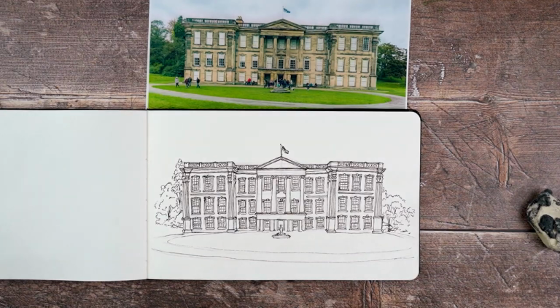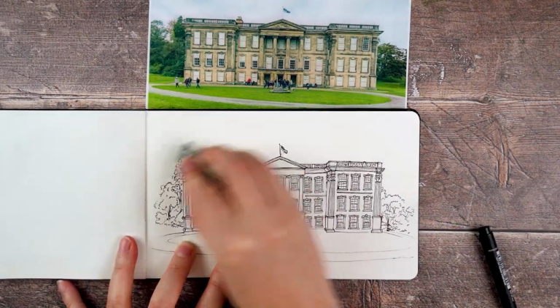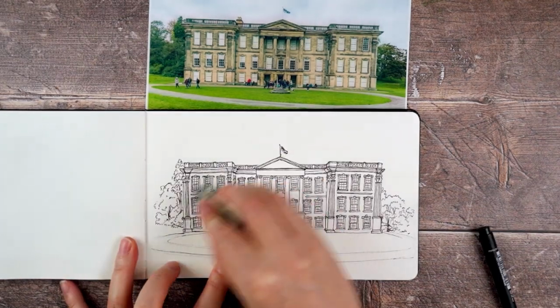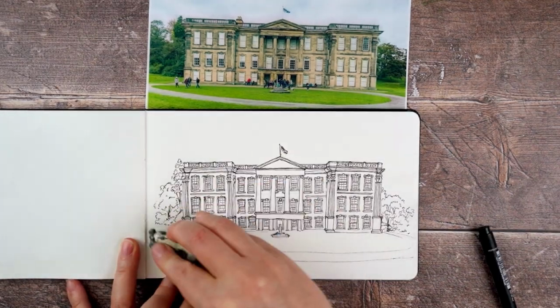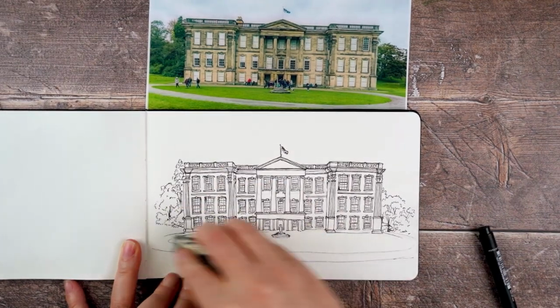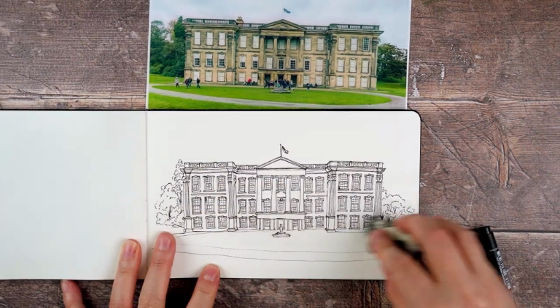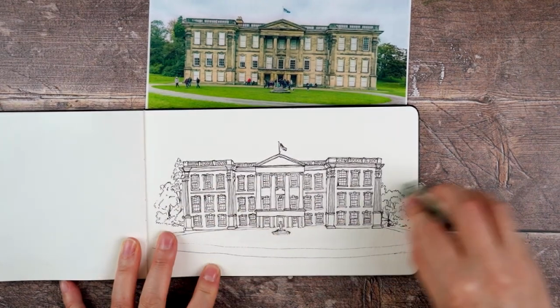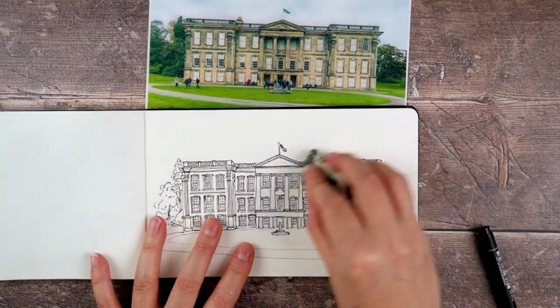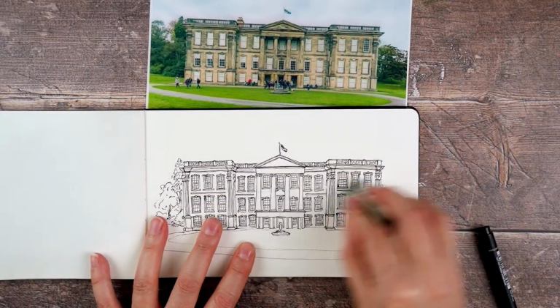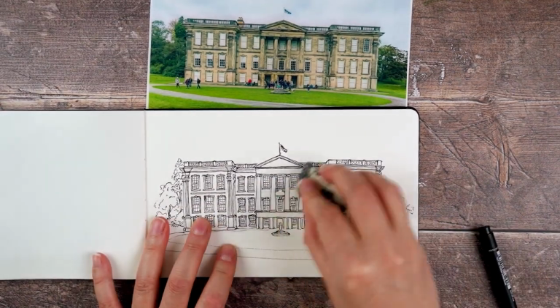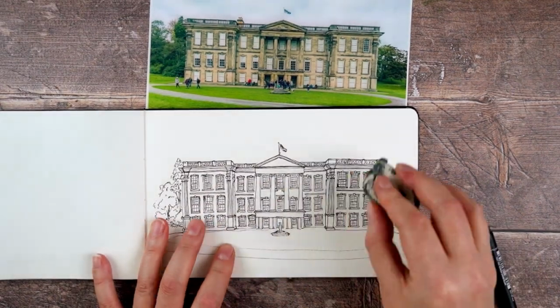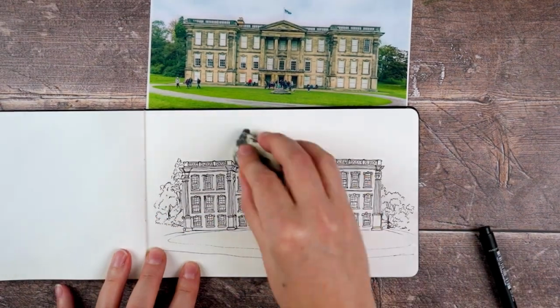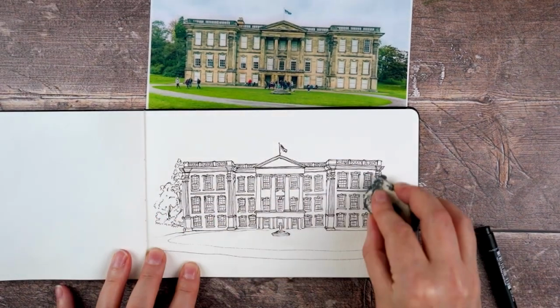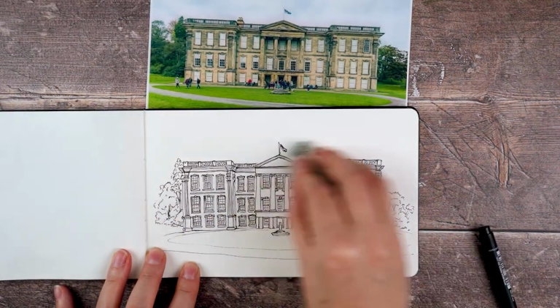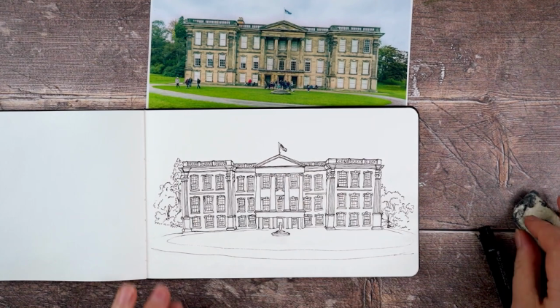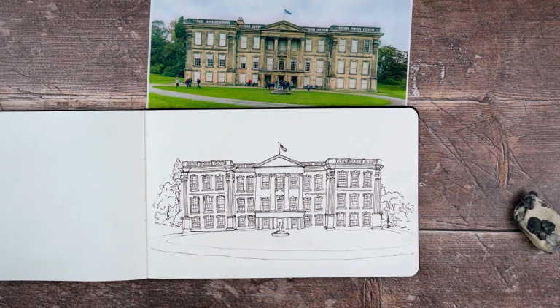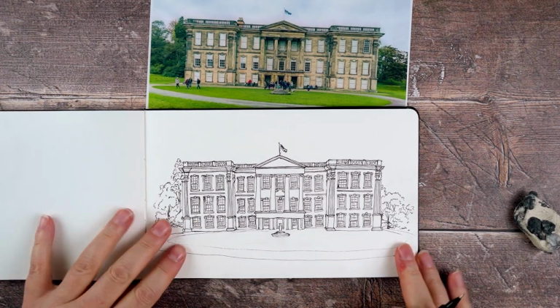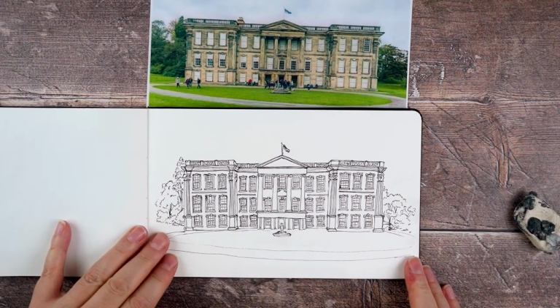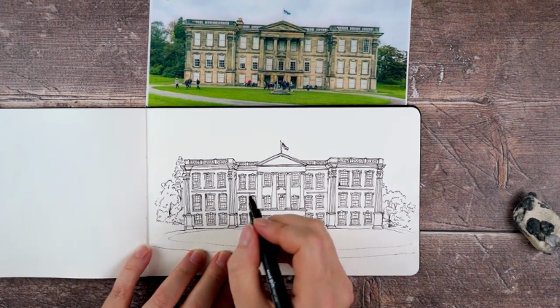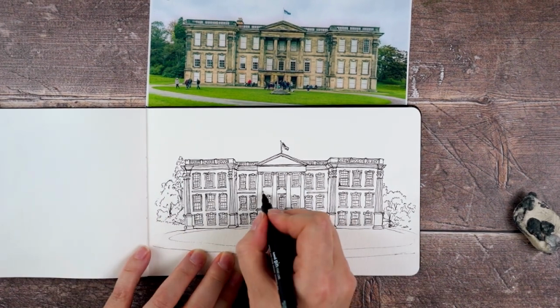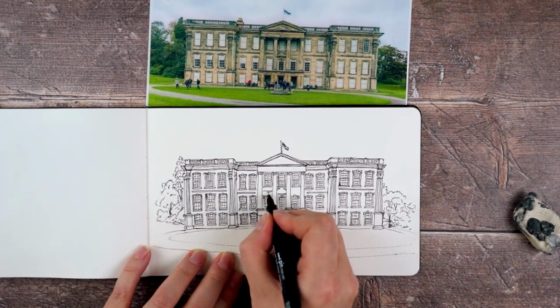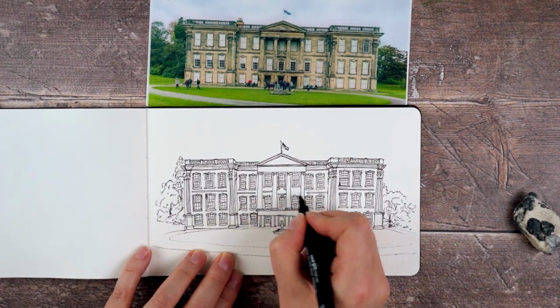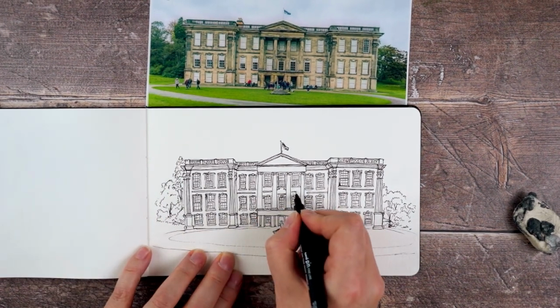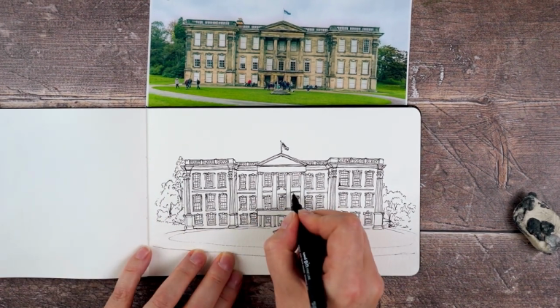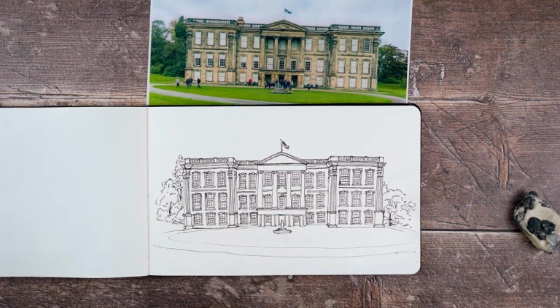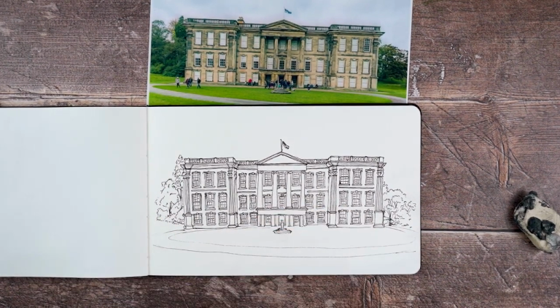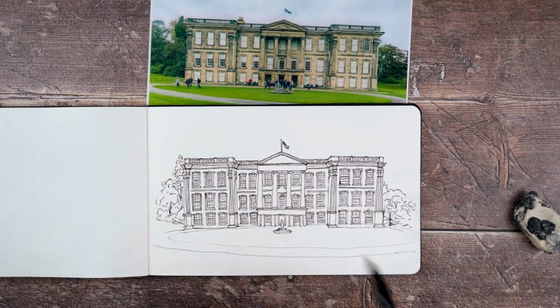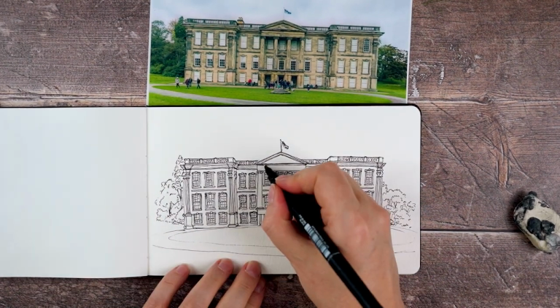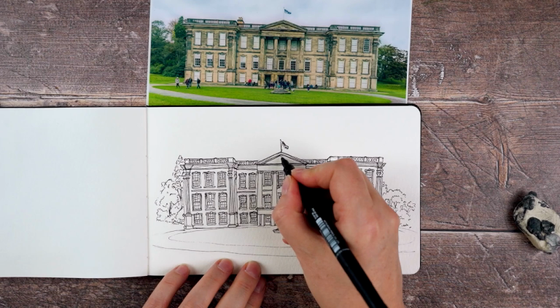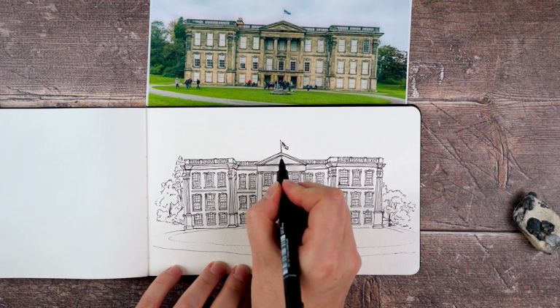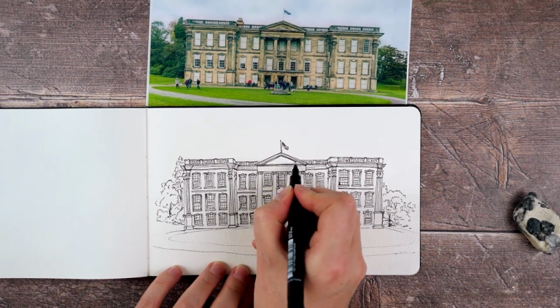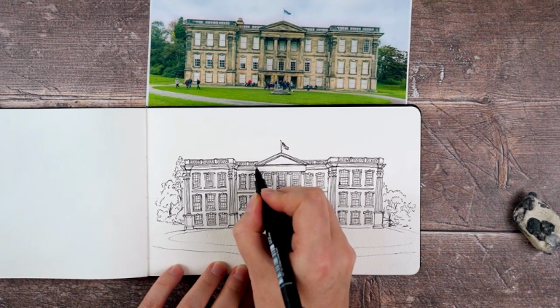I take an eraser and erase all my pencil marks, and I can see if there's anything I've missed — just a few places where I think there could be a little bit more detail, and I can add that in.